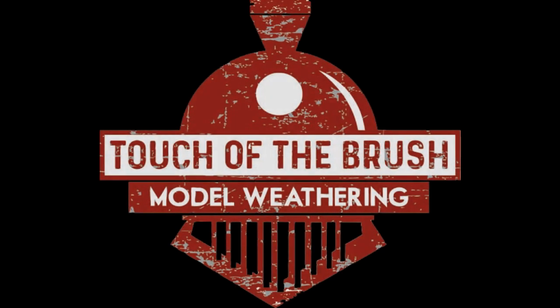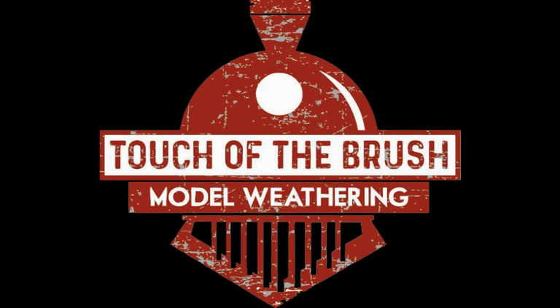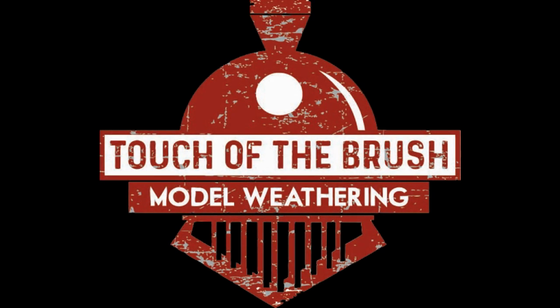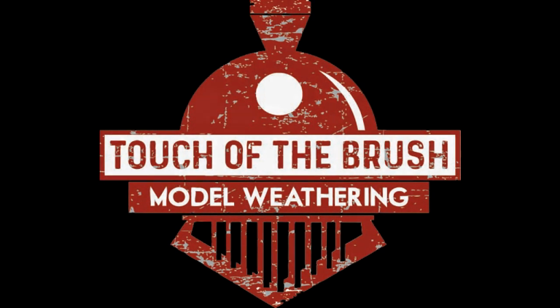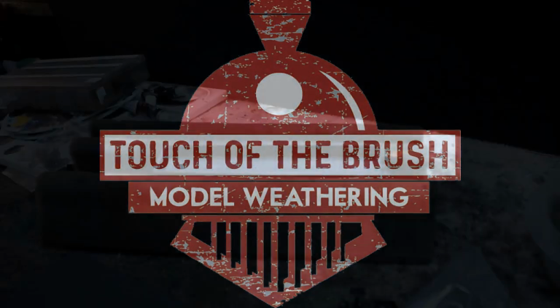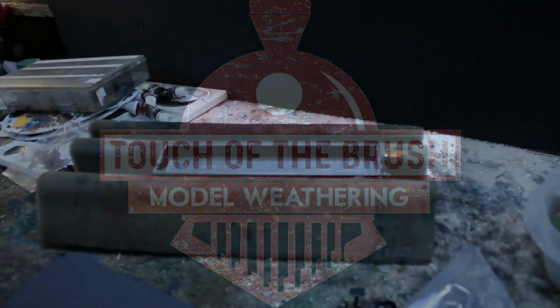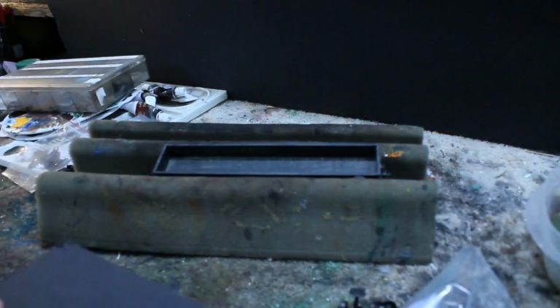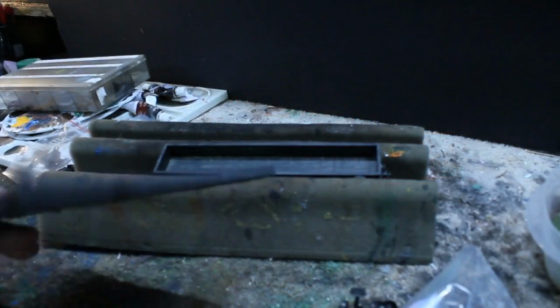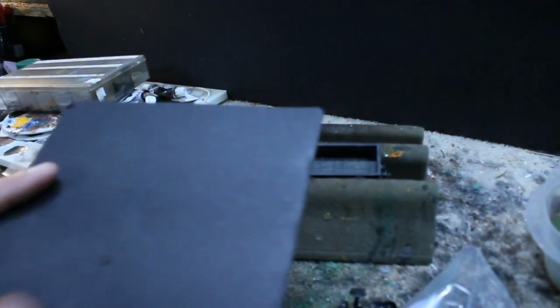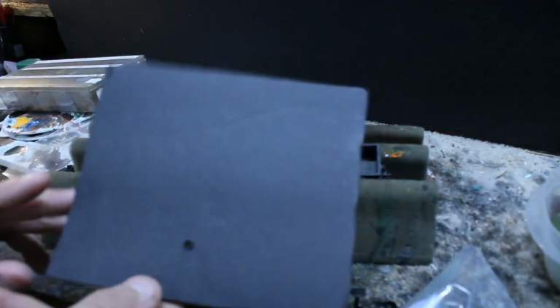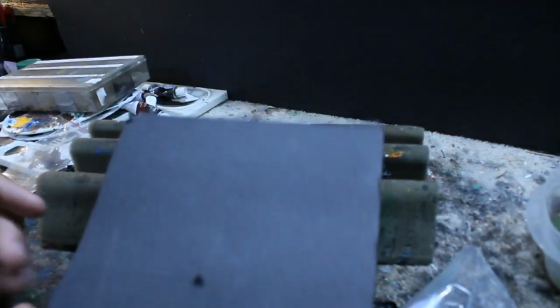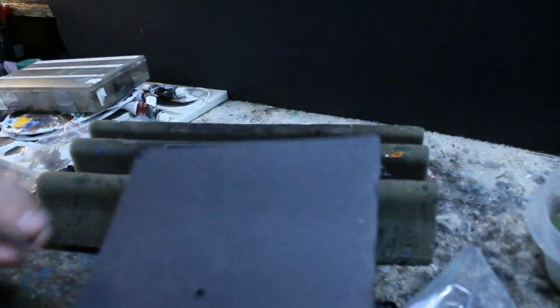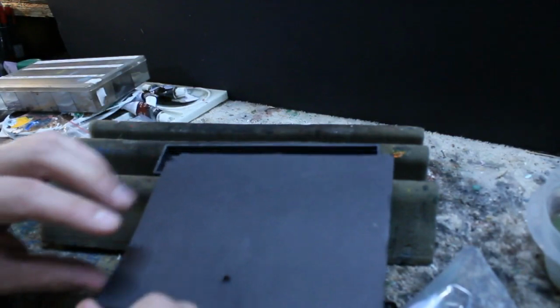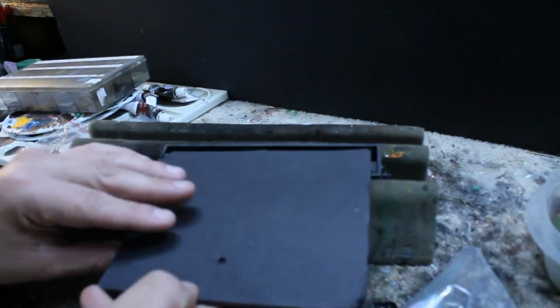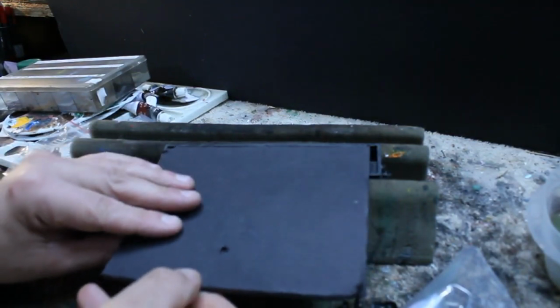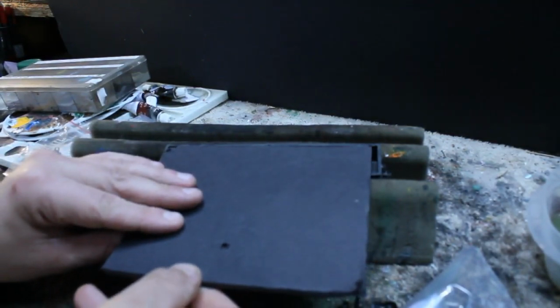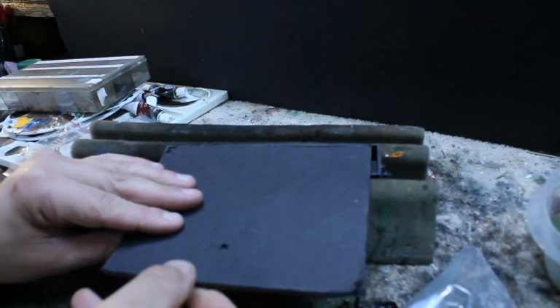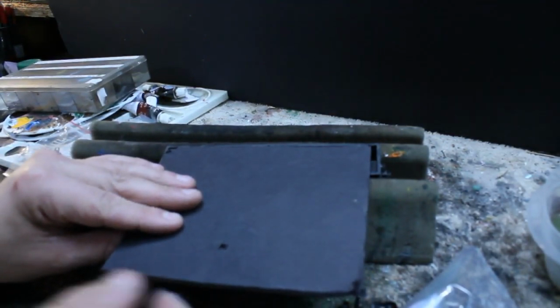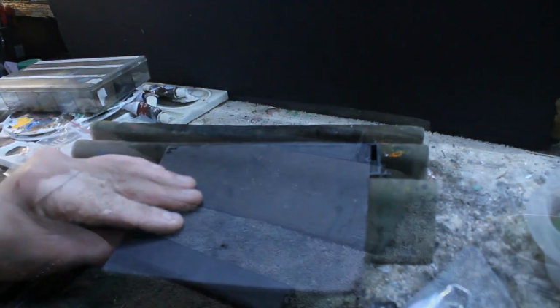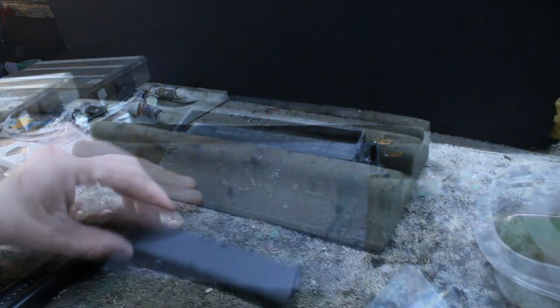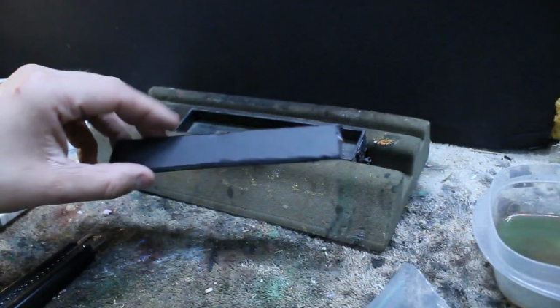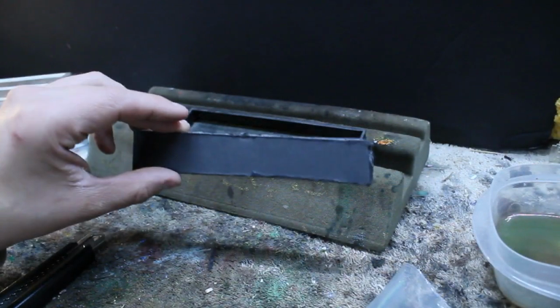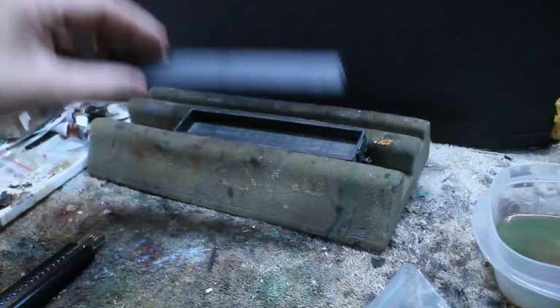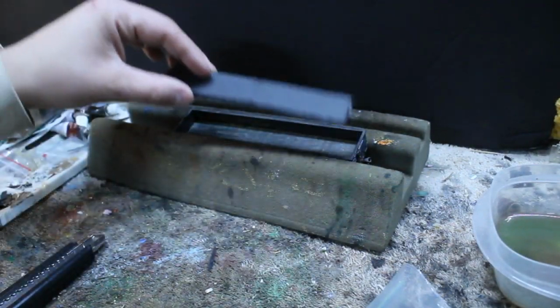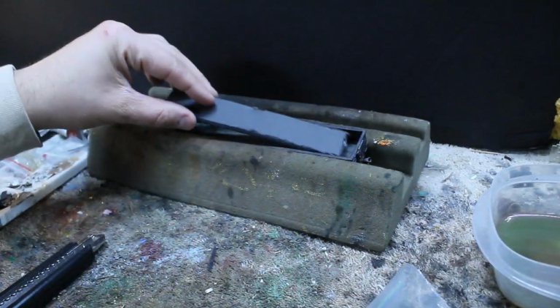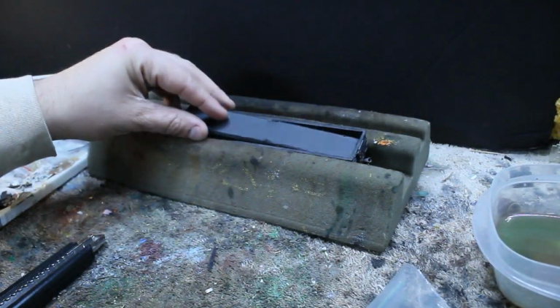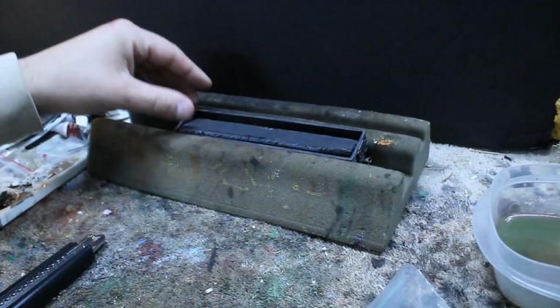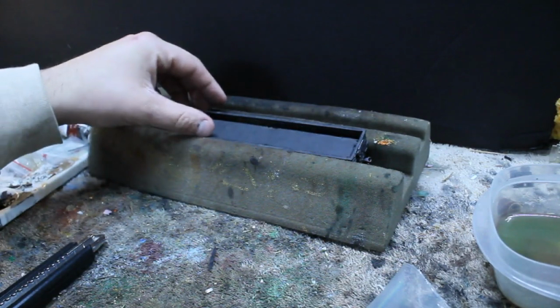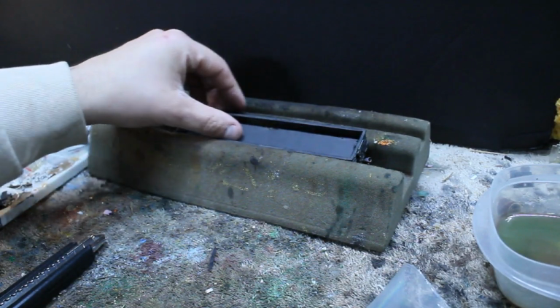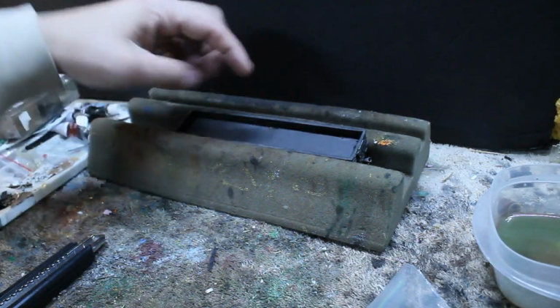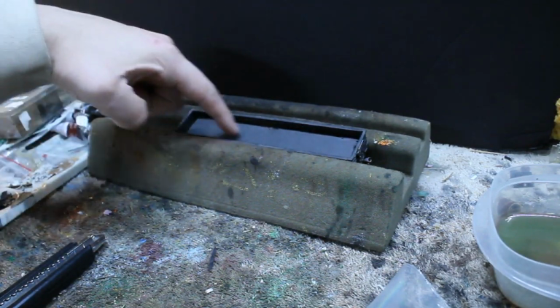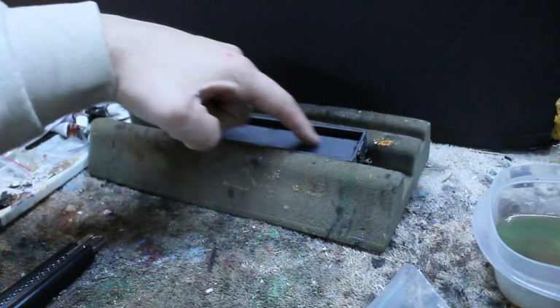Hey everyone, Joey G with Touch of the Brush Model Weathering, and in this video I'm going to show you a very easy and quick way on how to make a gondola load using your old plastic wheels.